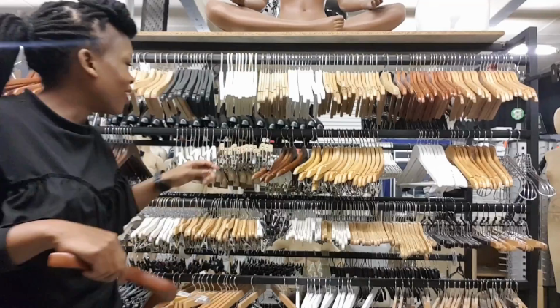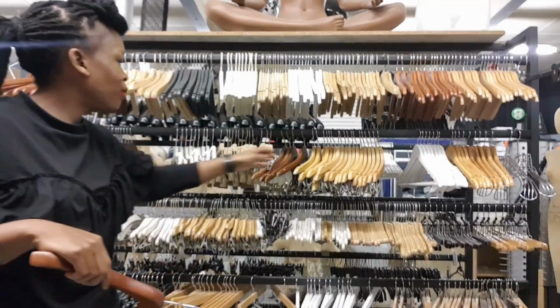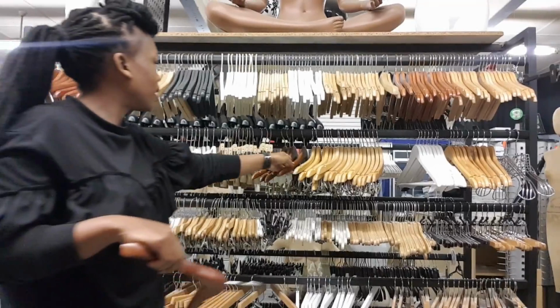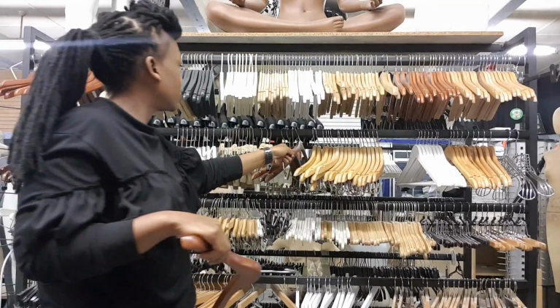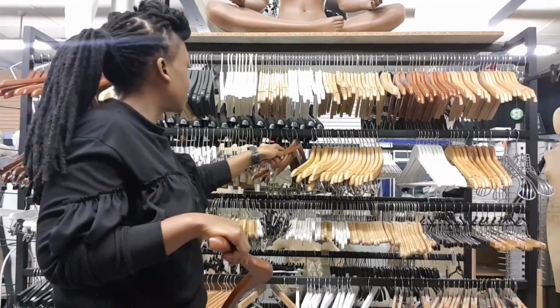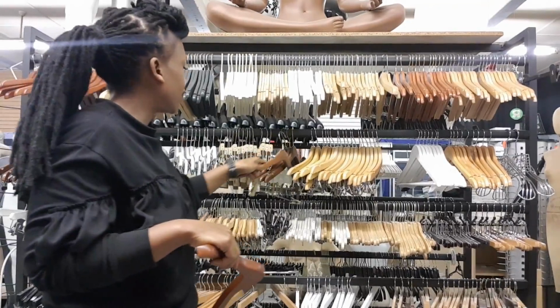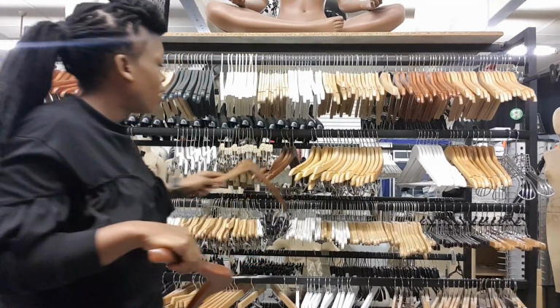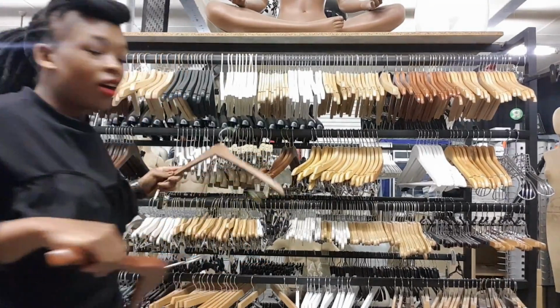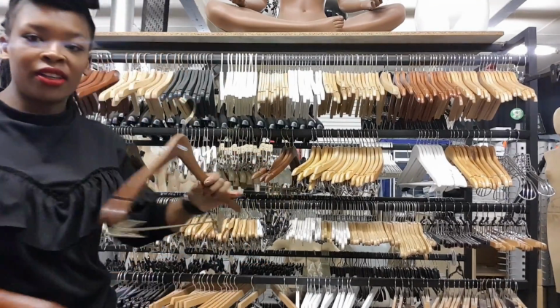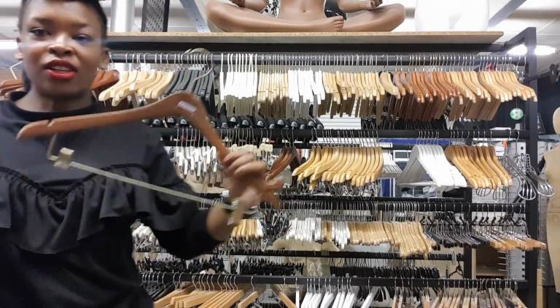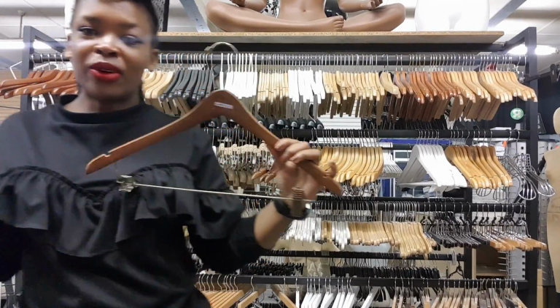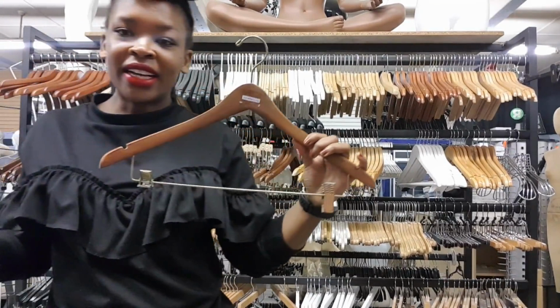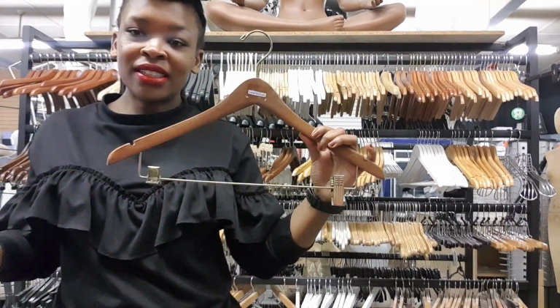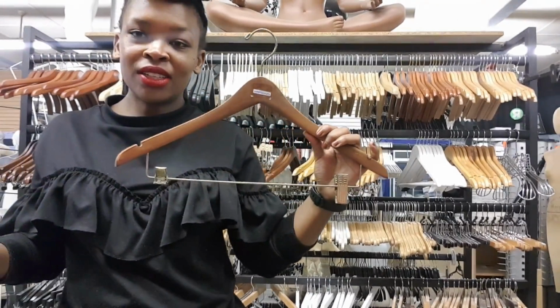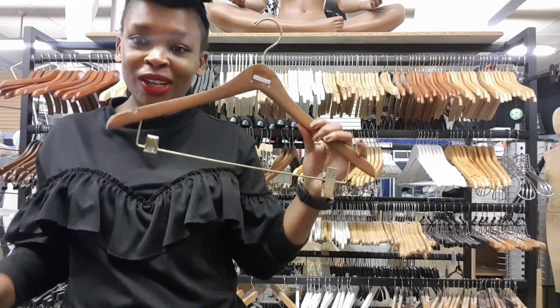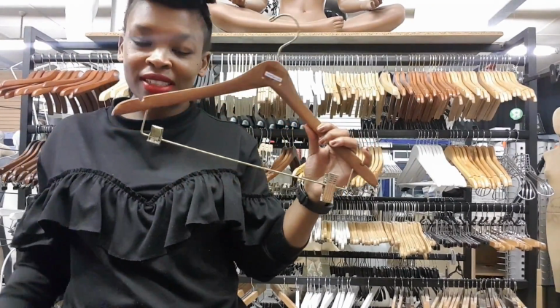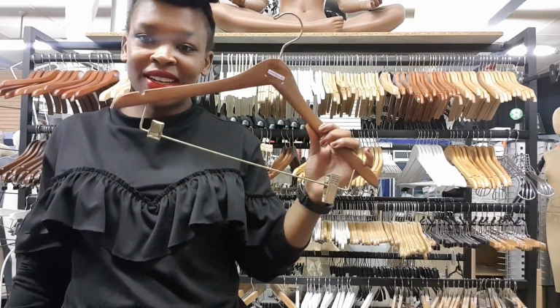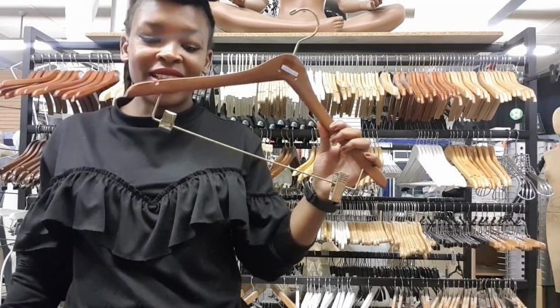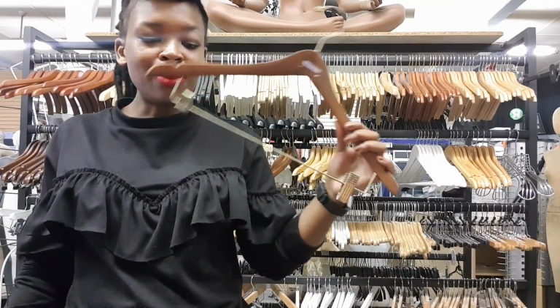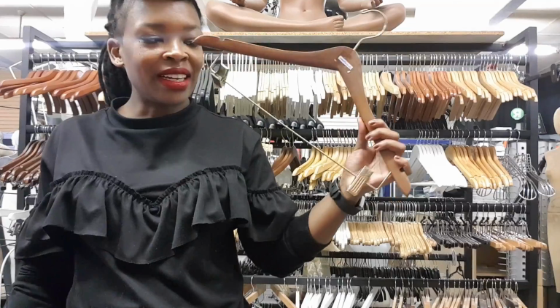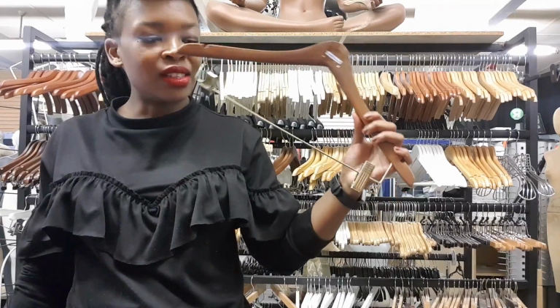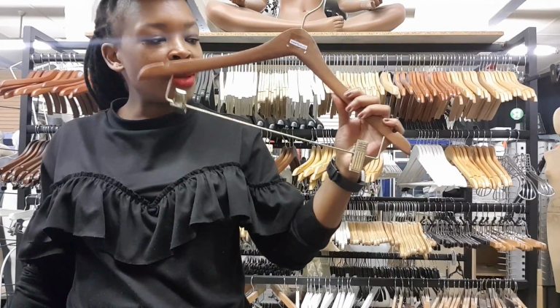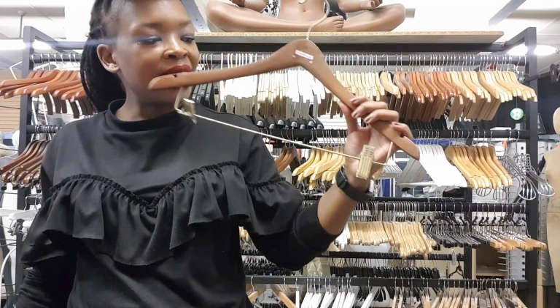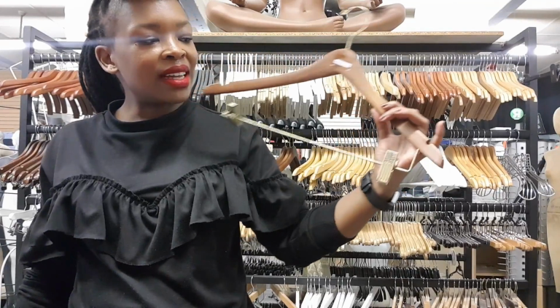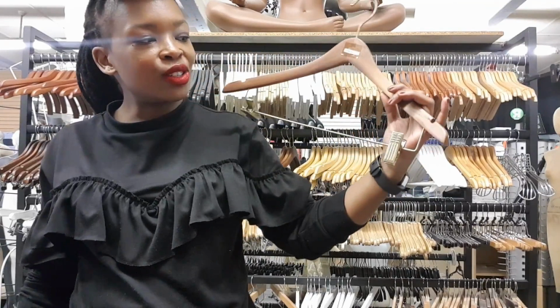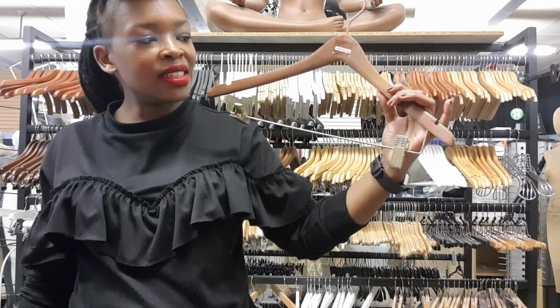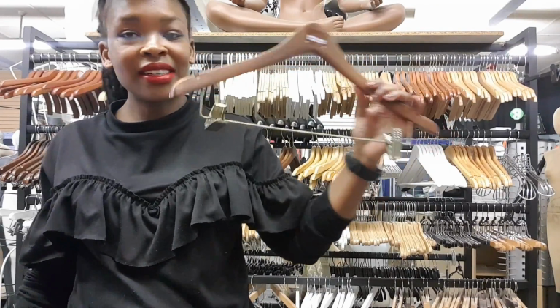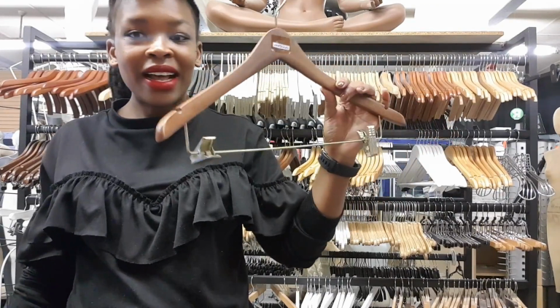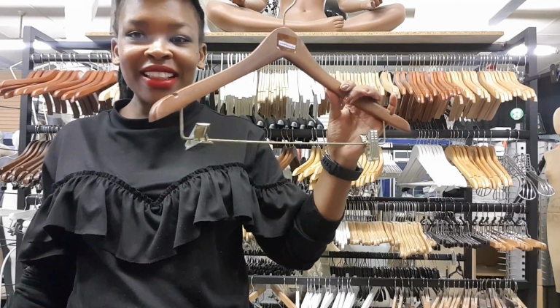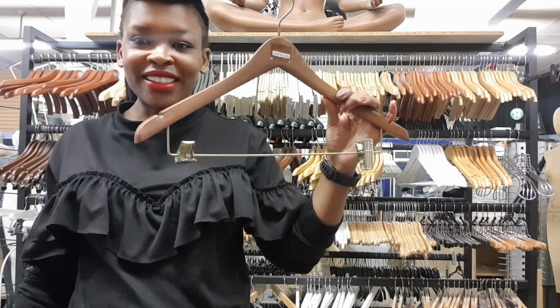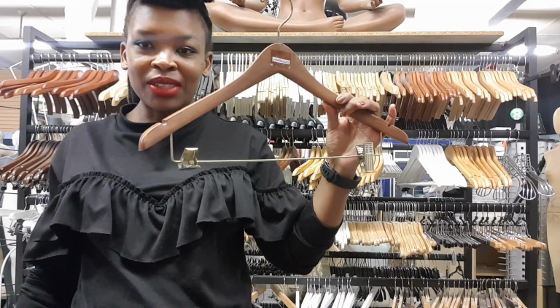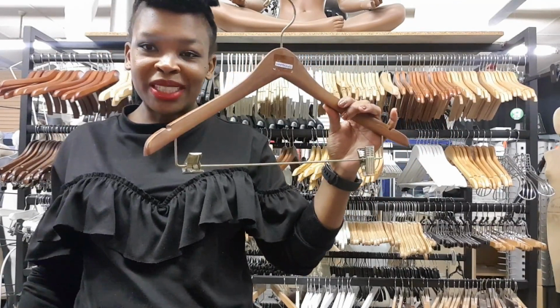Another option I'm interested in are these combo hangers. I'll be getting these for my pants and dresses — nothing like saving space.